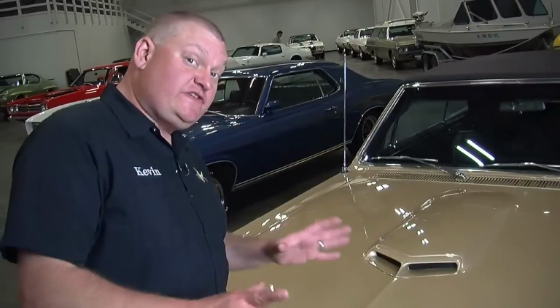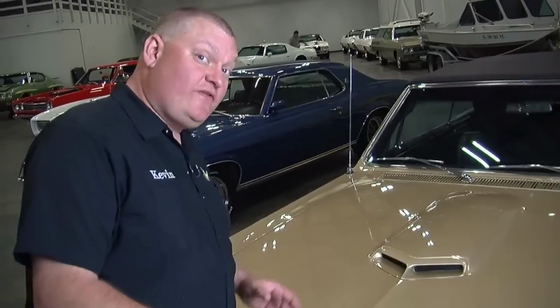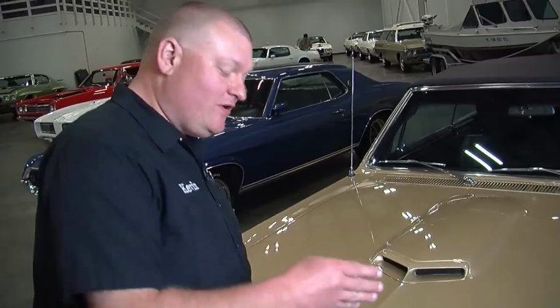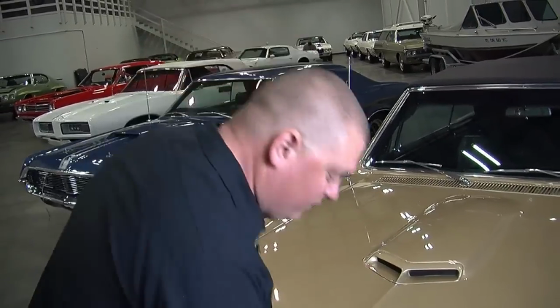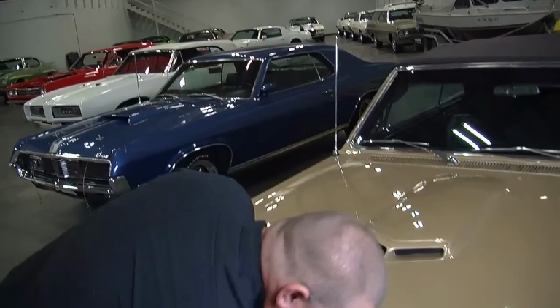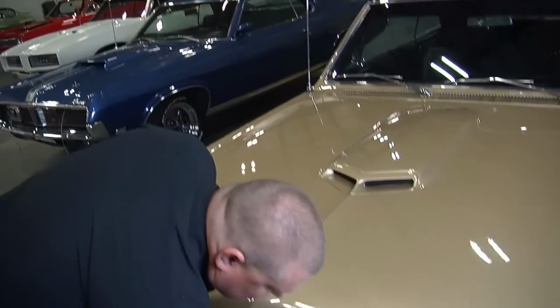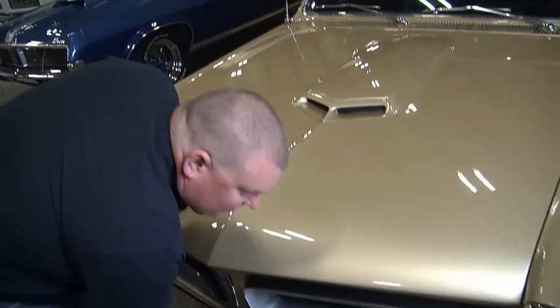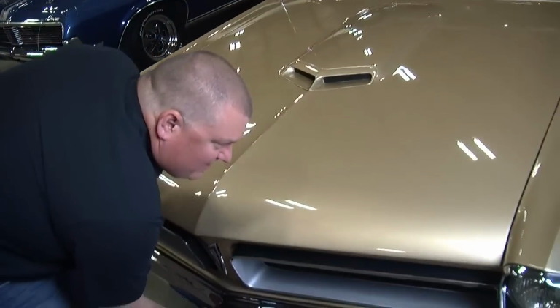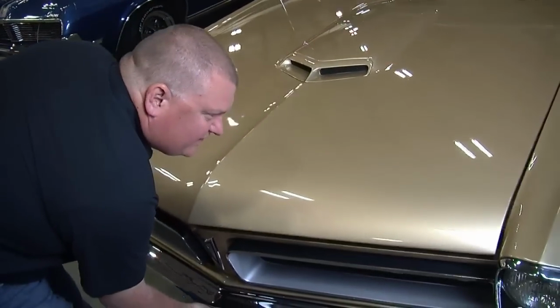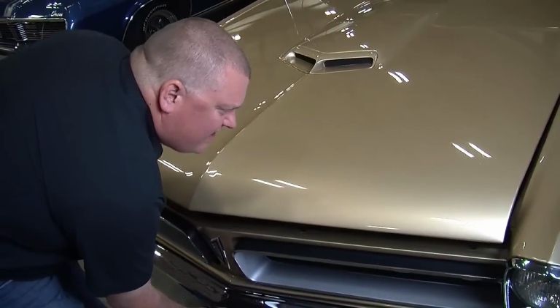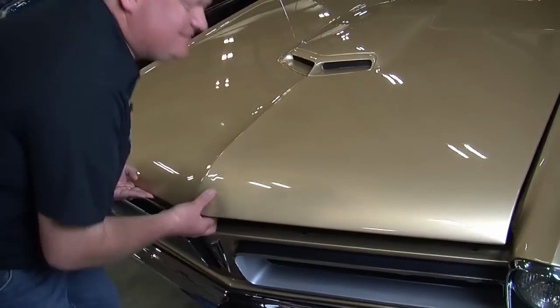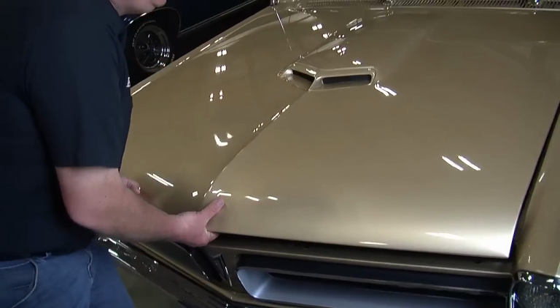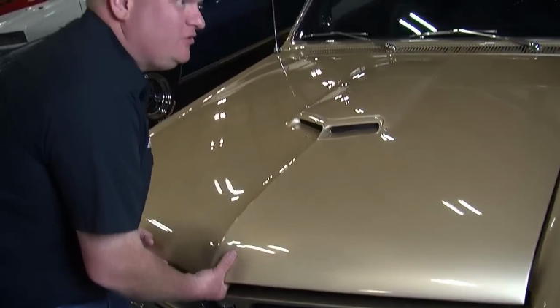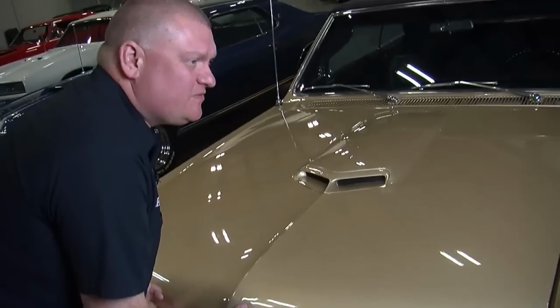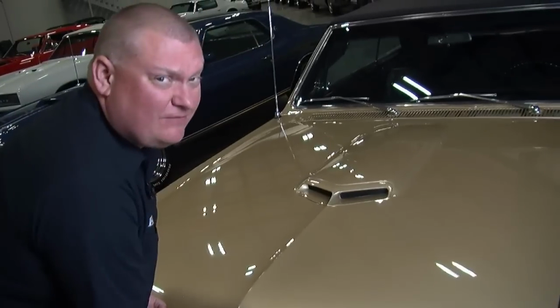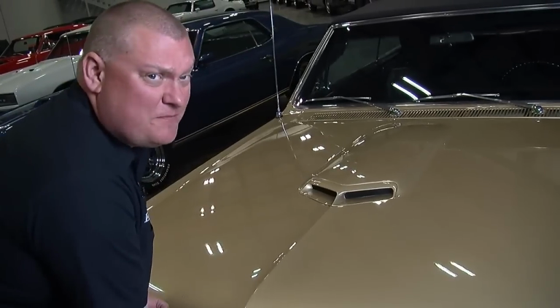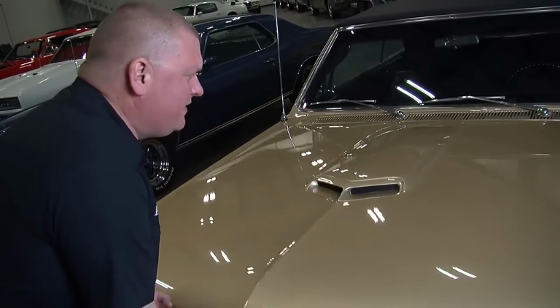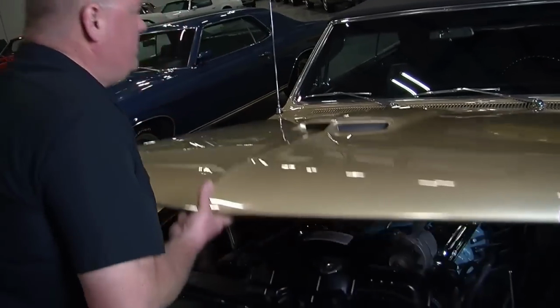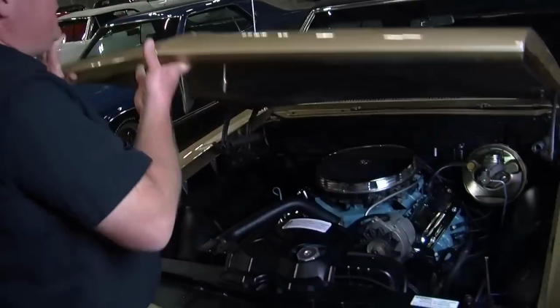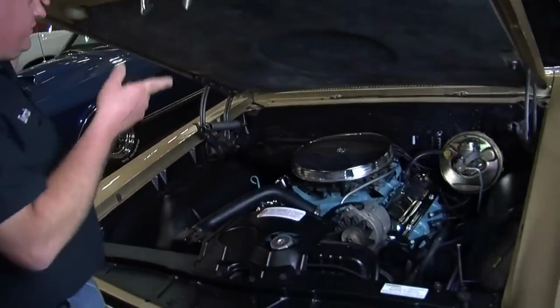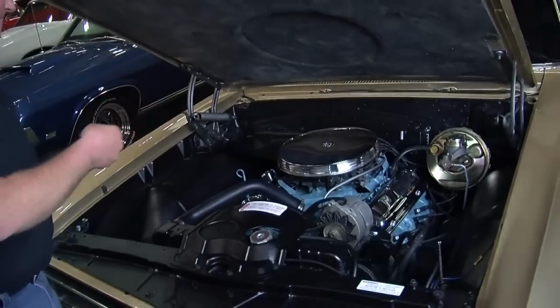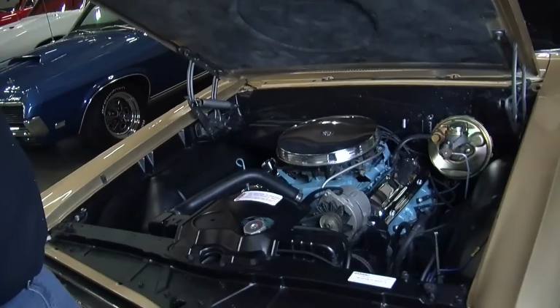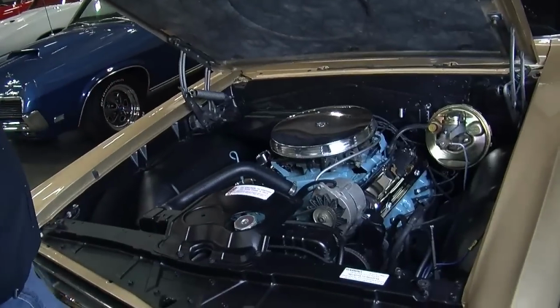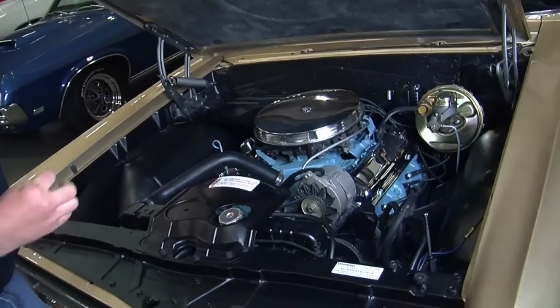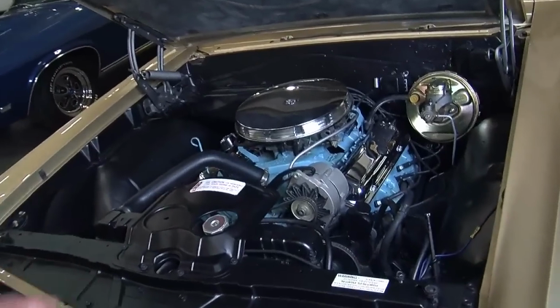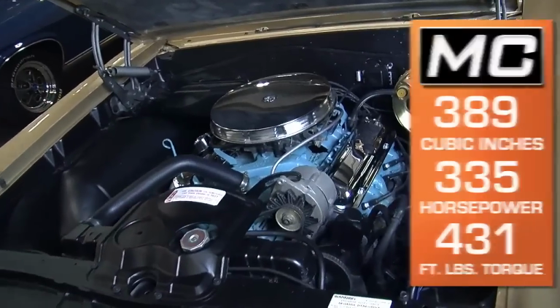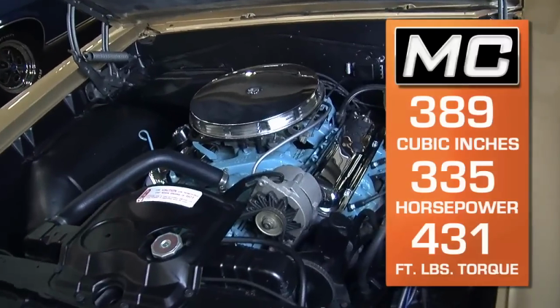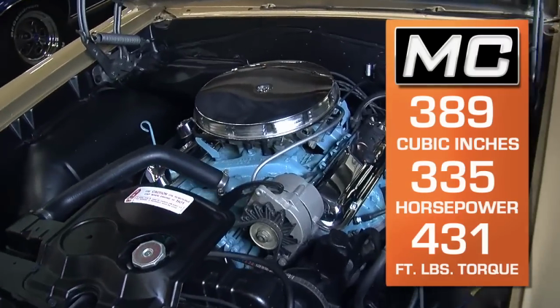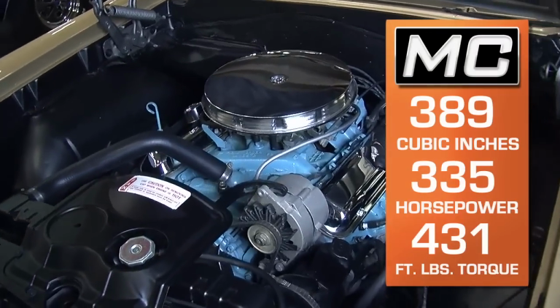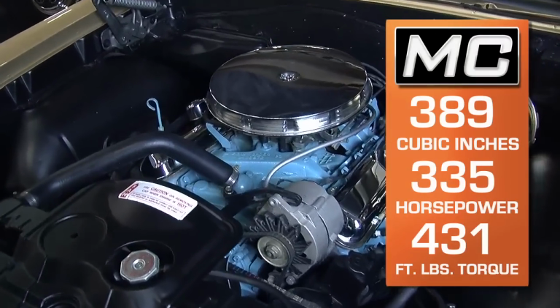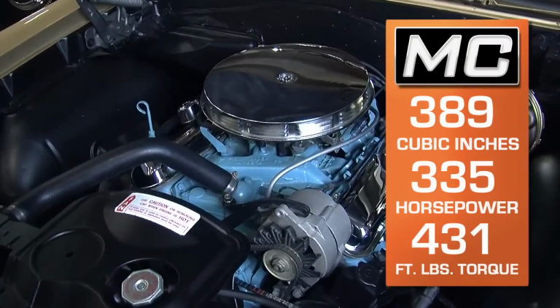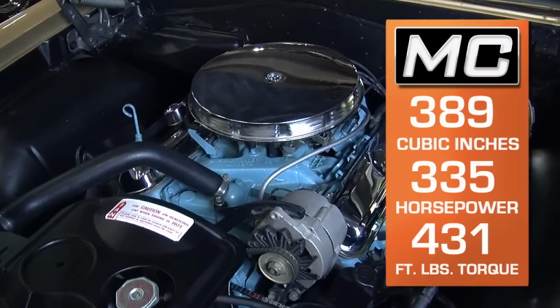It says 6.5-liter on the fender, and I really think that back in 65, not too many people knew what 6.5-liters really meant. The answer's under the hood — it's a 389 cubic inch Pontiac V8, and this one's got the factory 4-barrel.